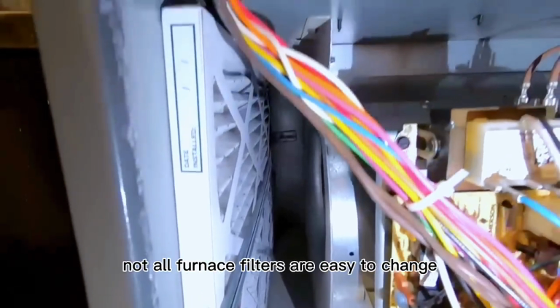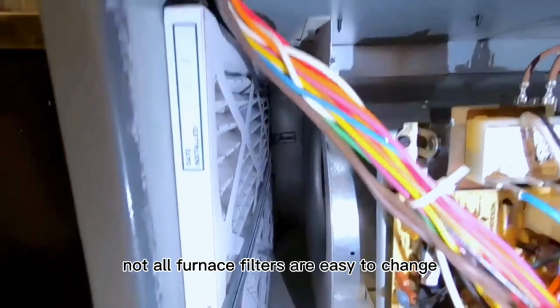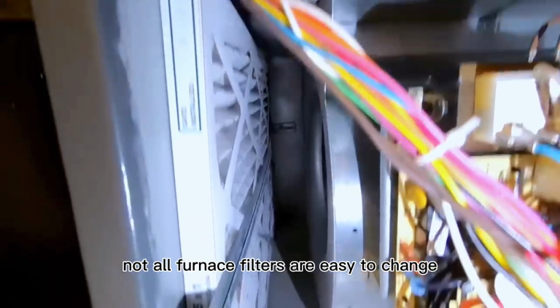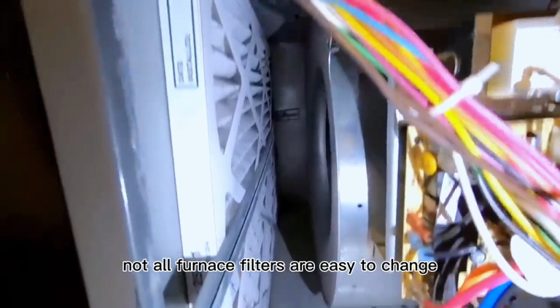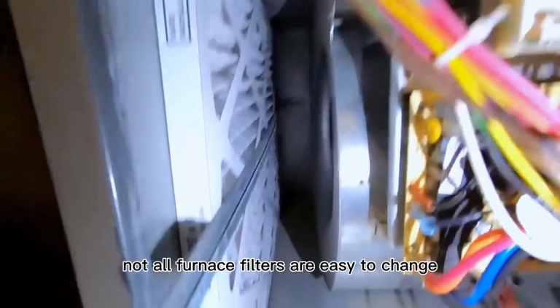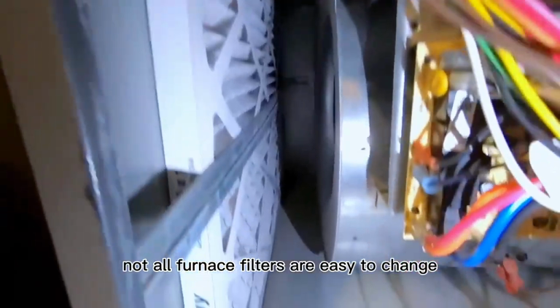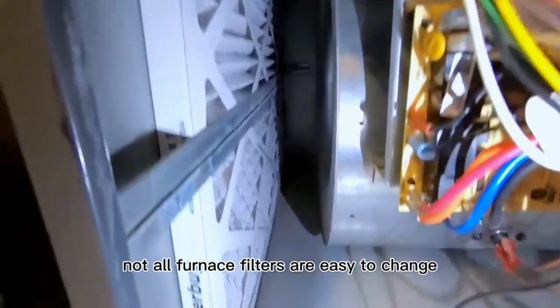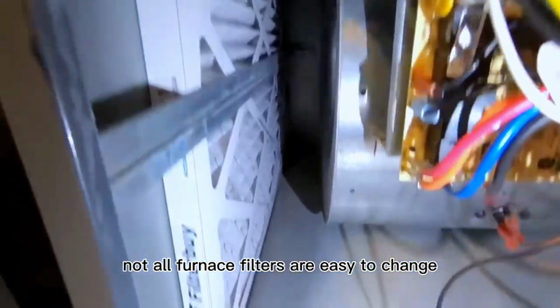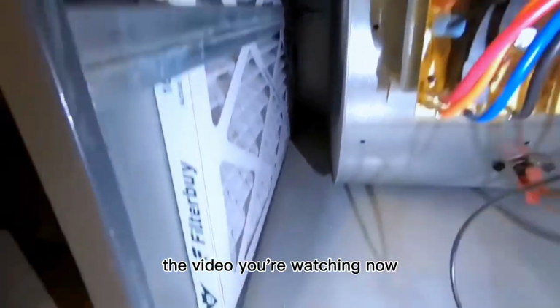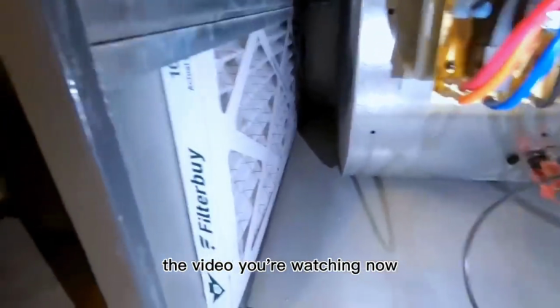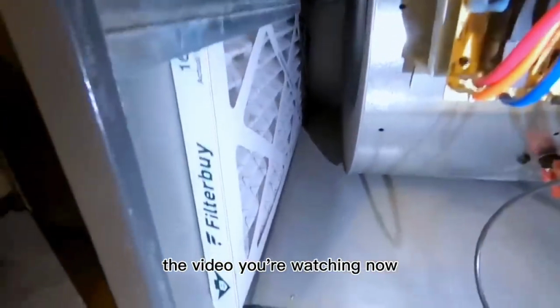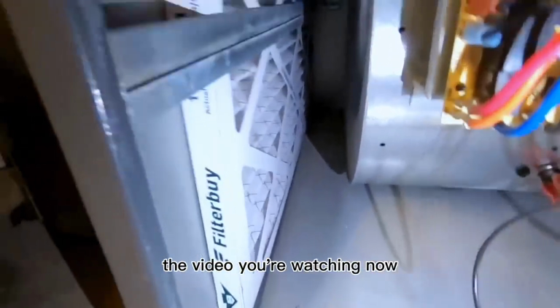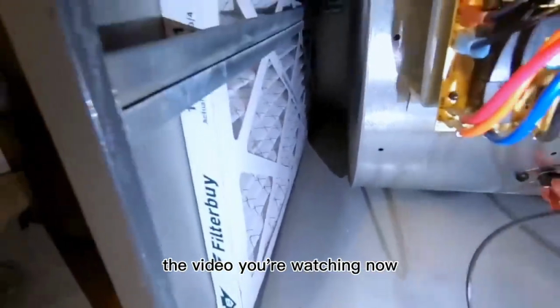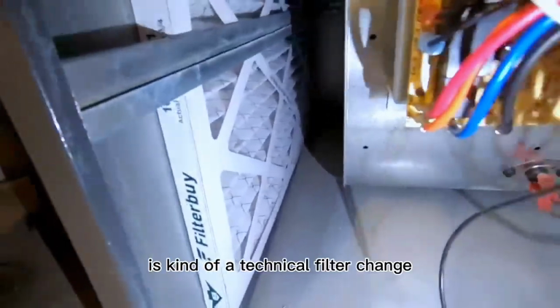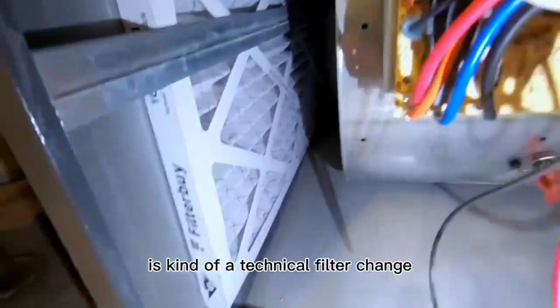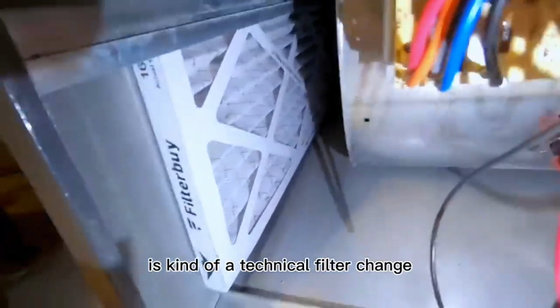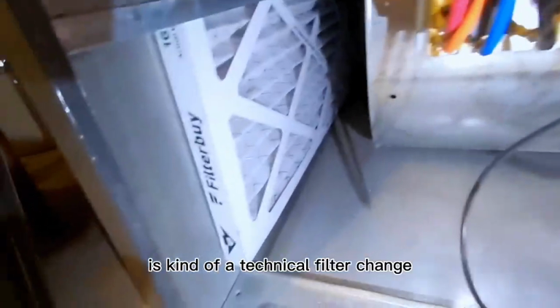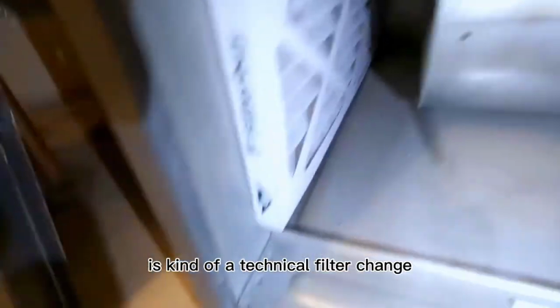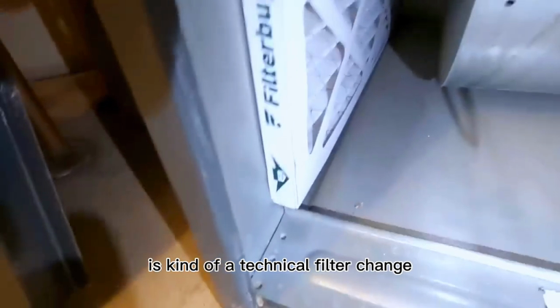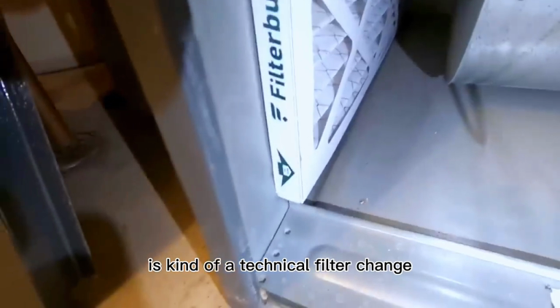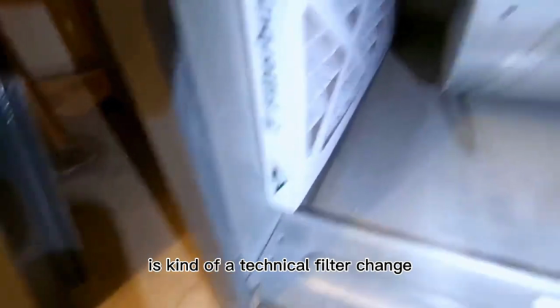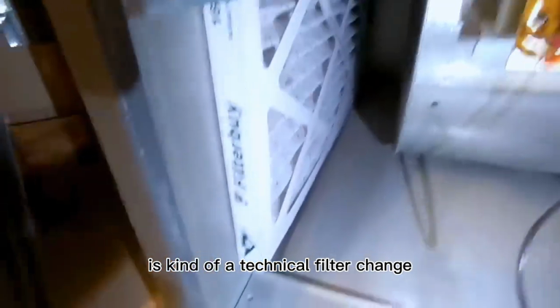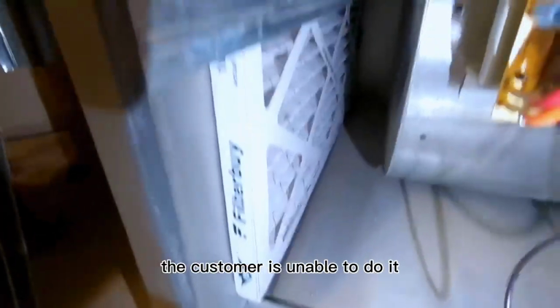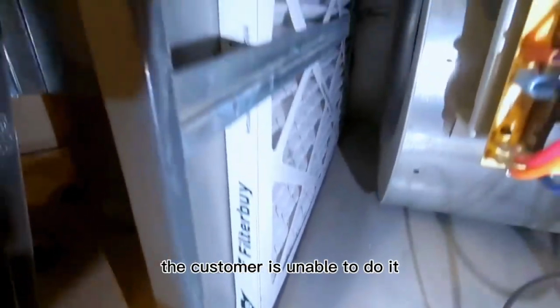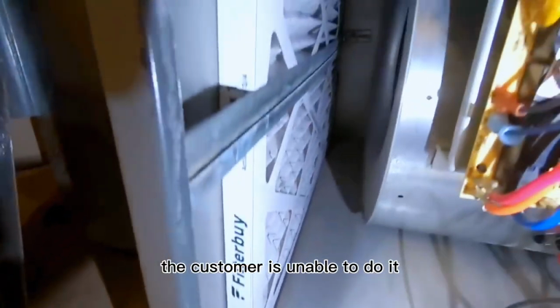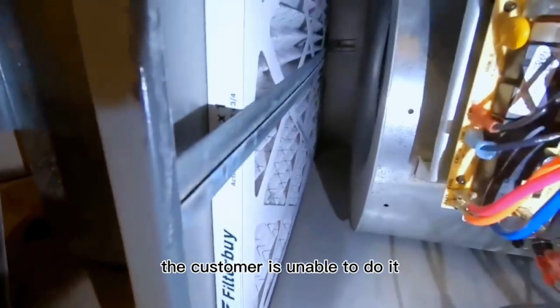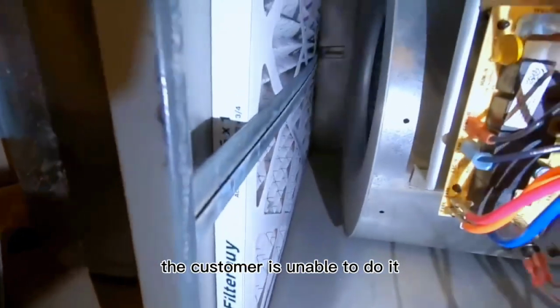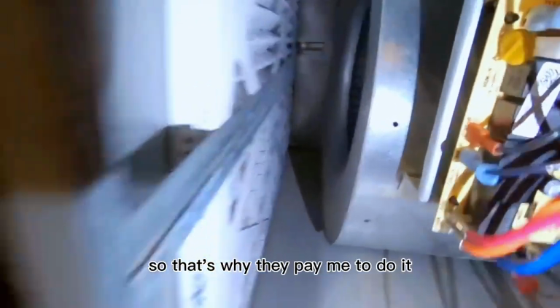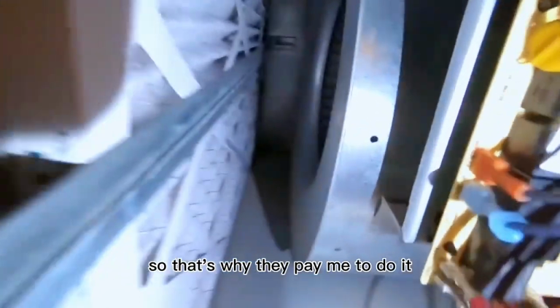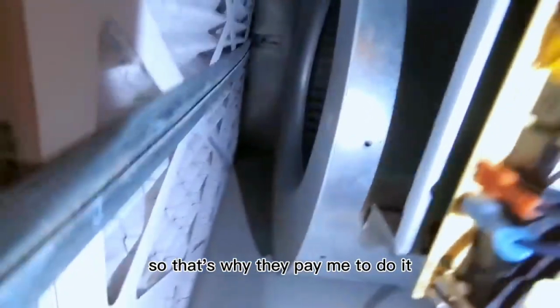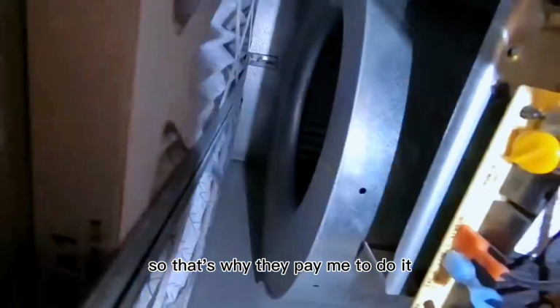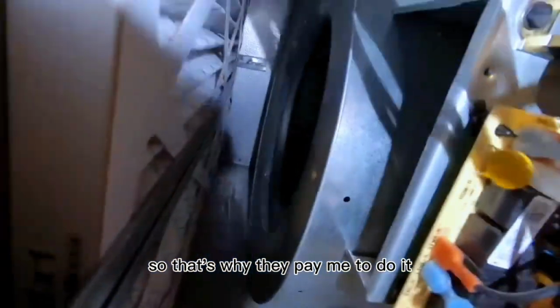Not all furnace filters are easy to change. The video you're watching now is kind of a technical filter change — the customer is unable to do it, so that's why they pay me to do it.